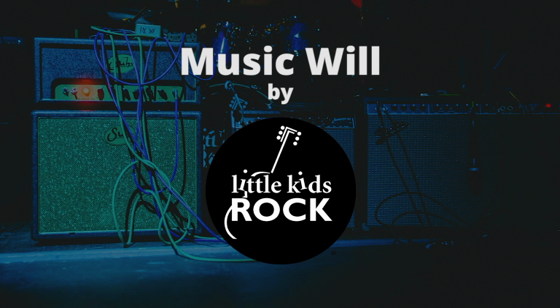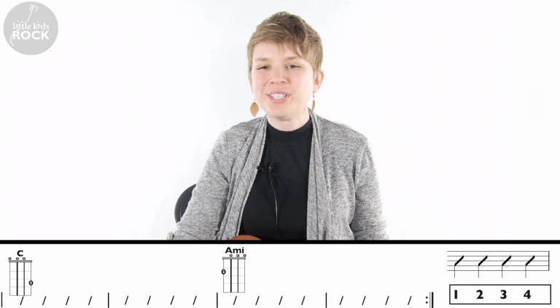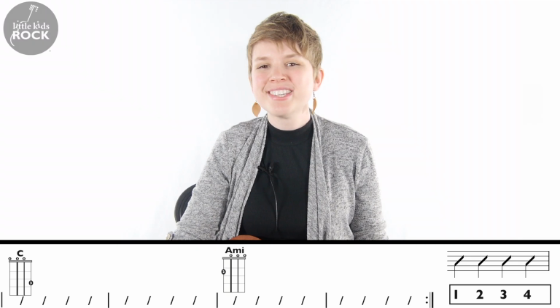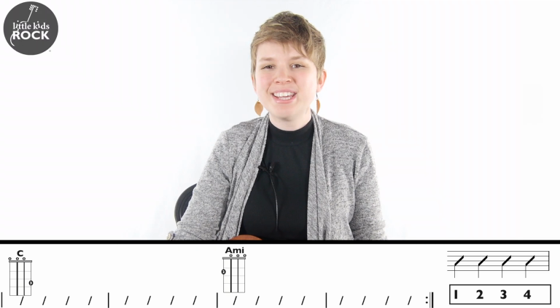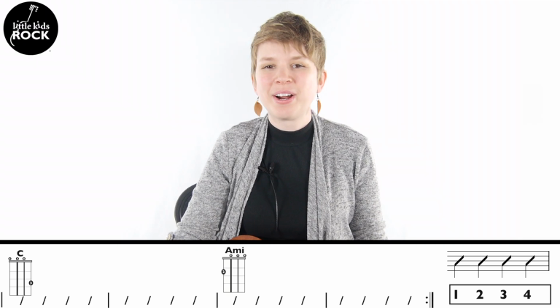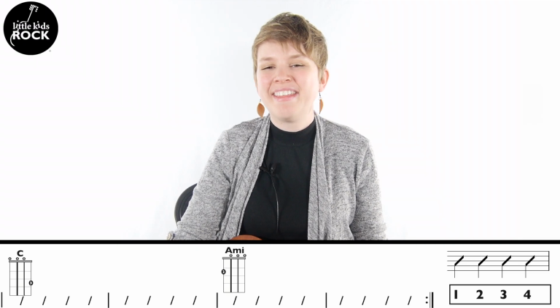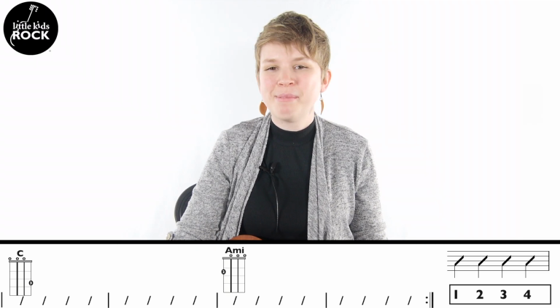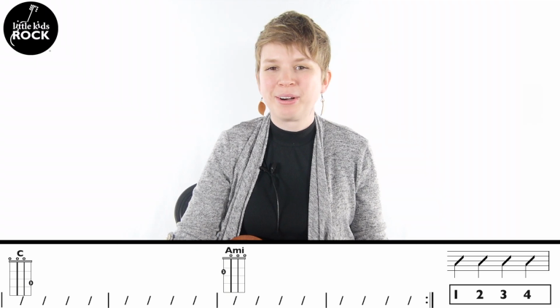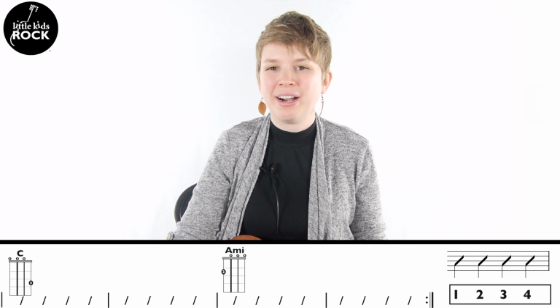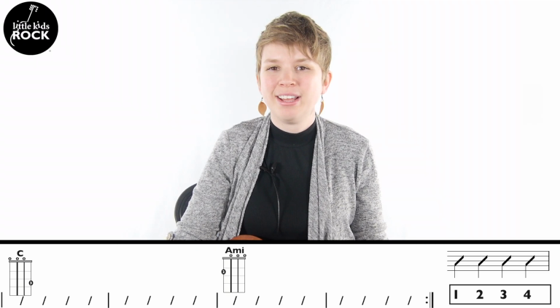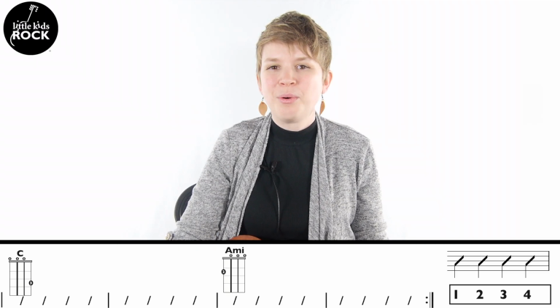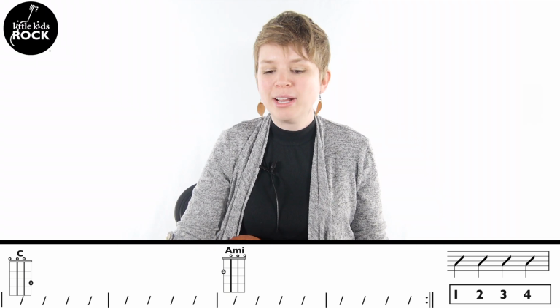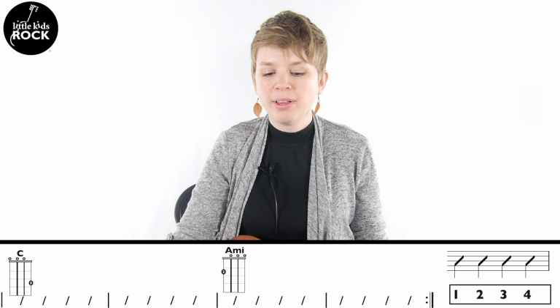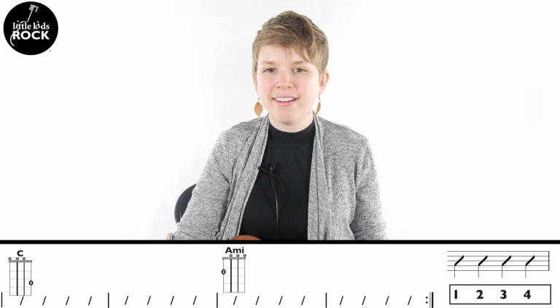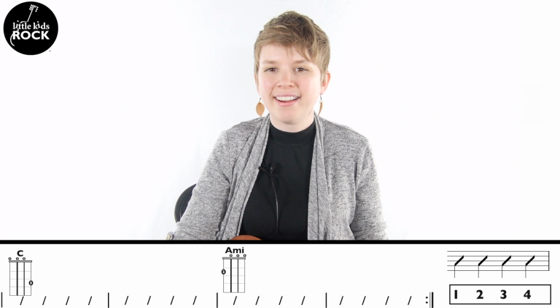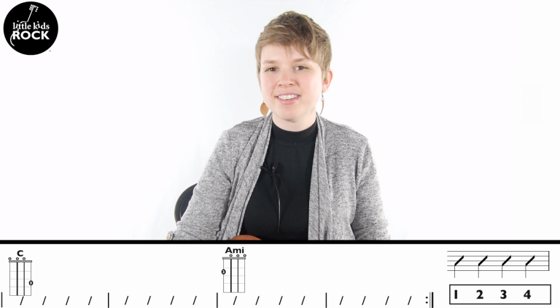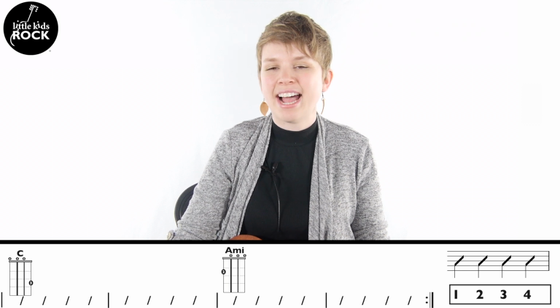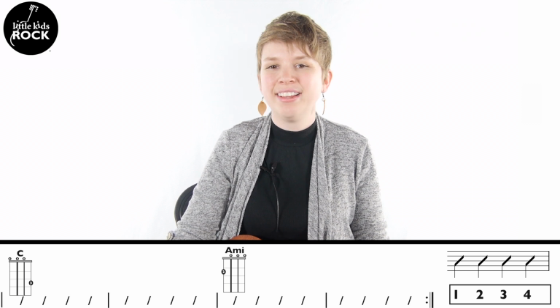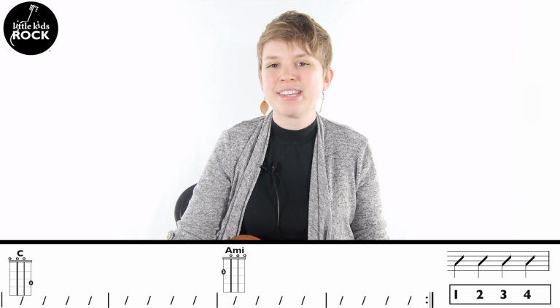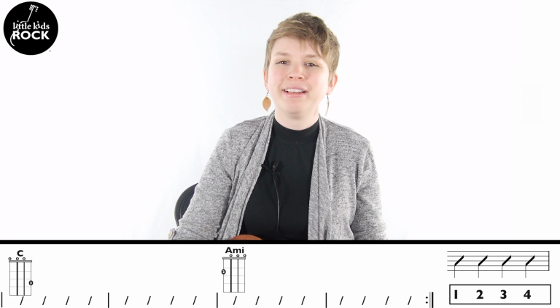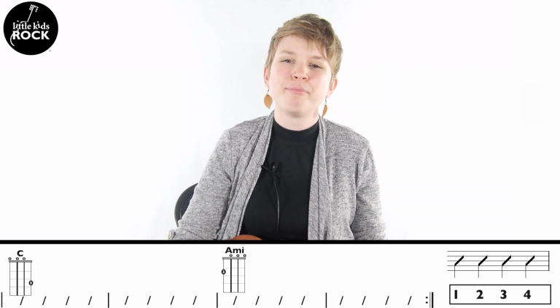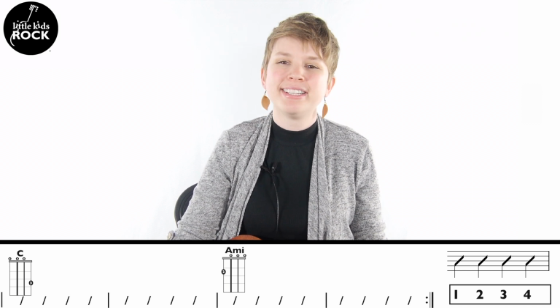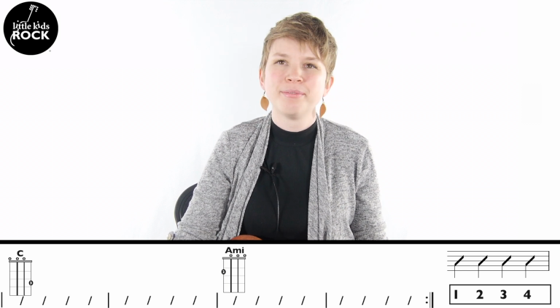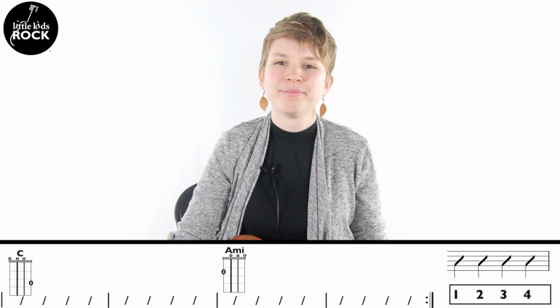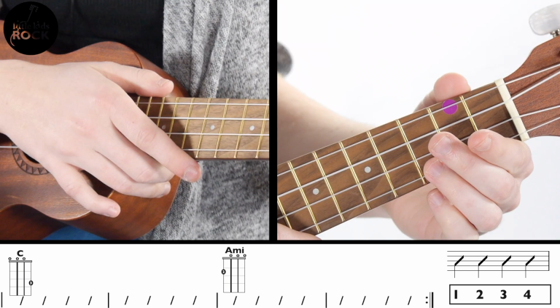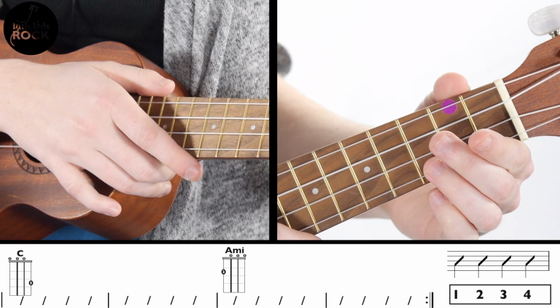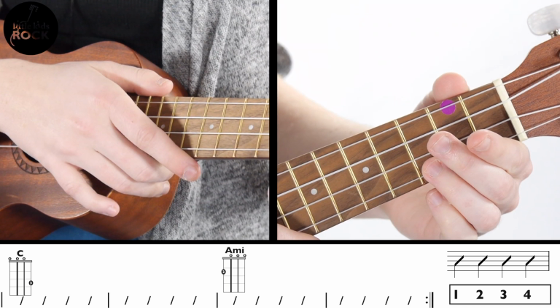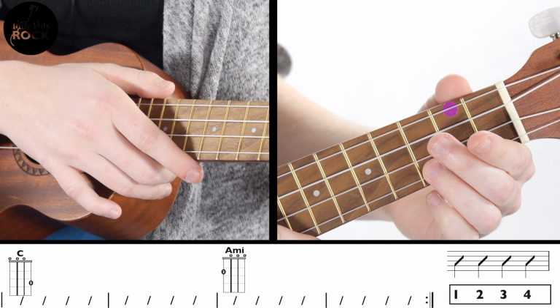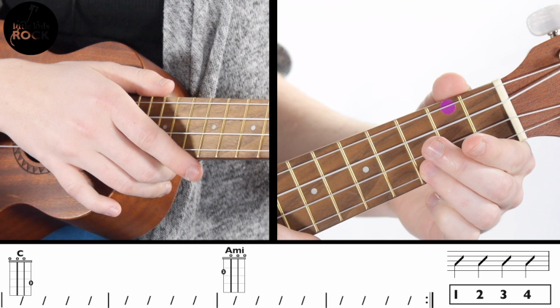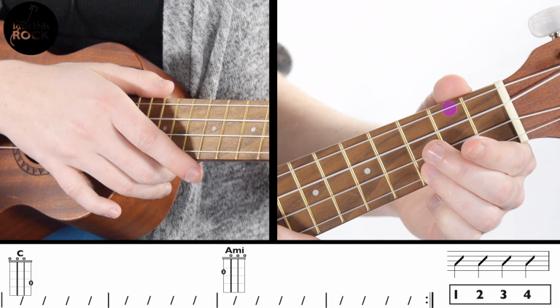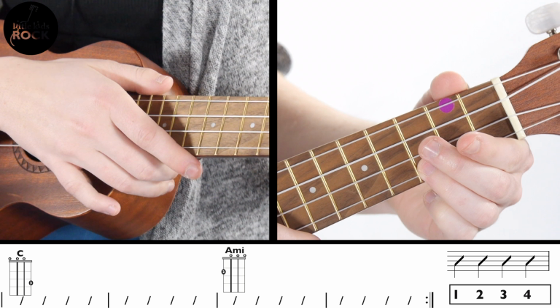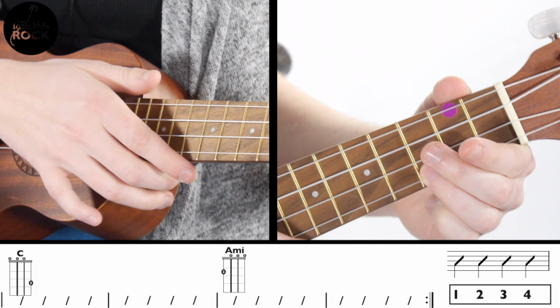With just the C chord and the A minor chord, we can play along in the style of Send My Love by Adele. One, two, ready, go.